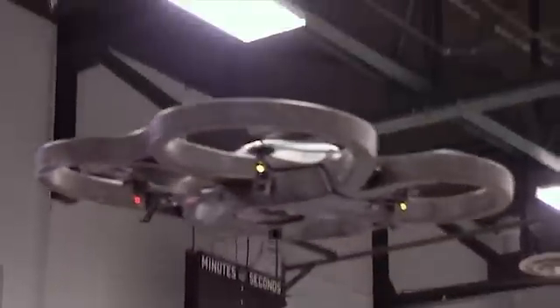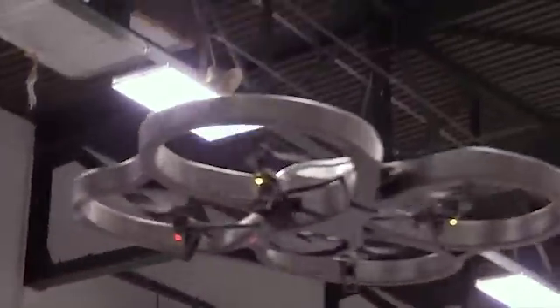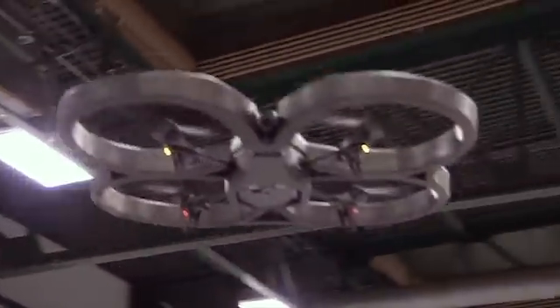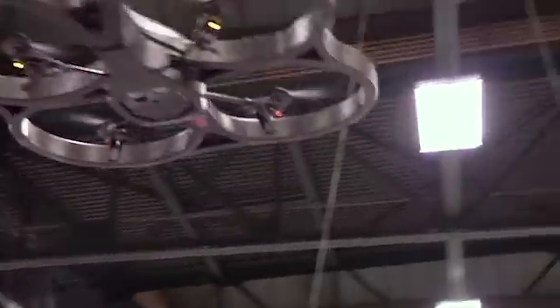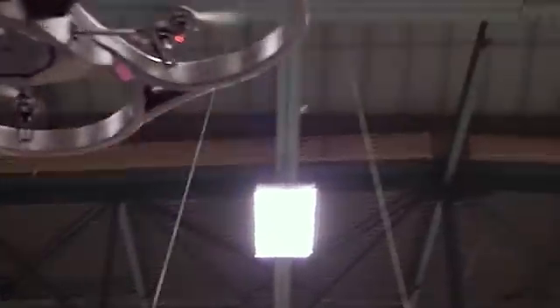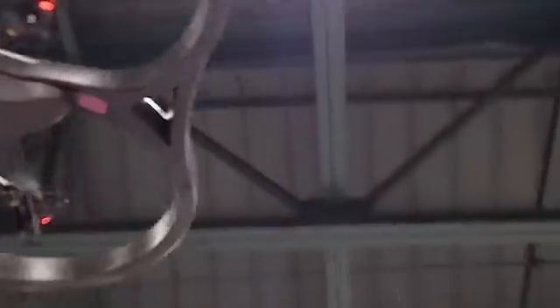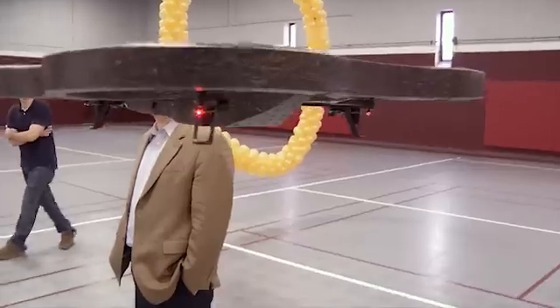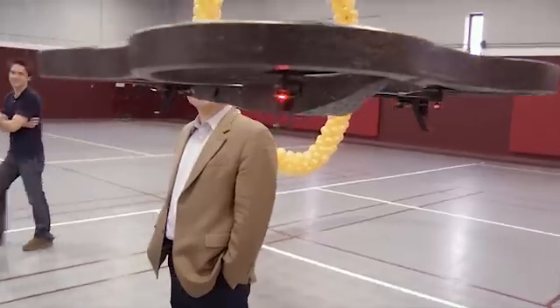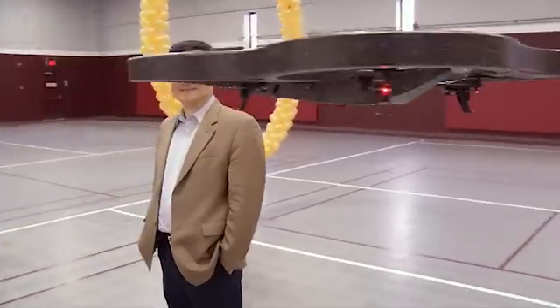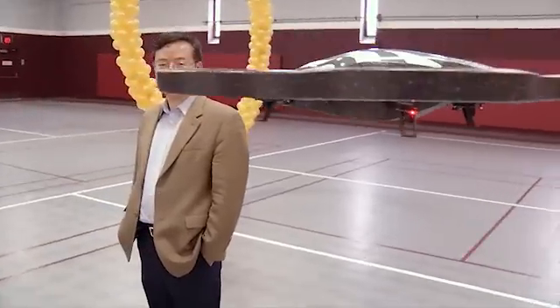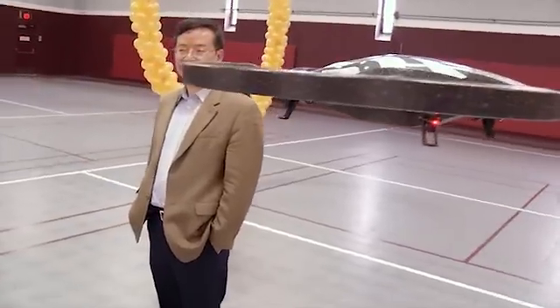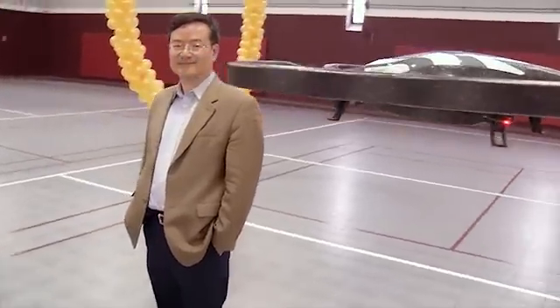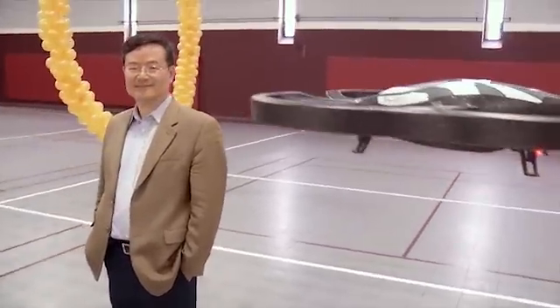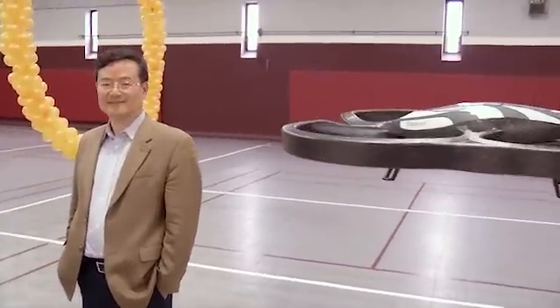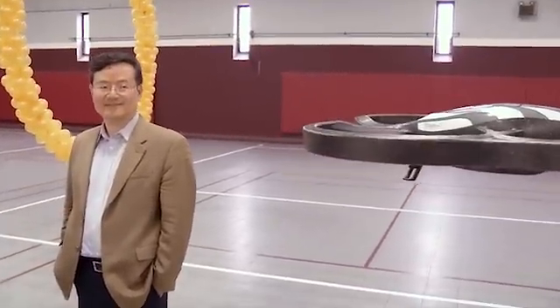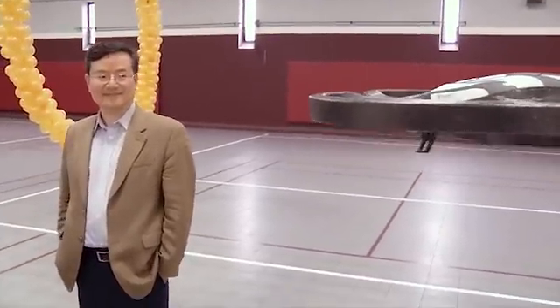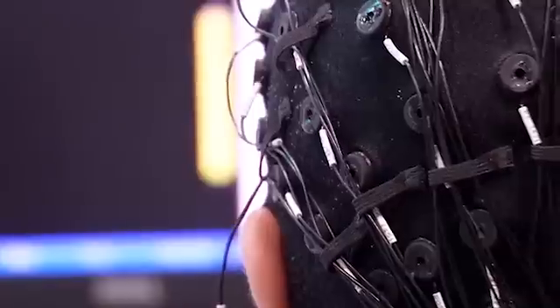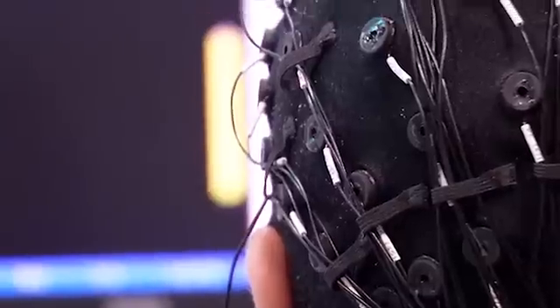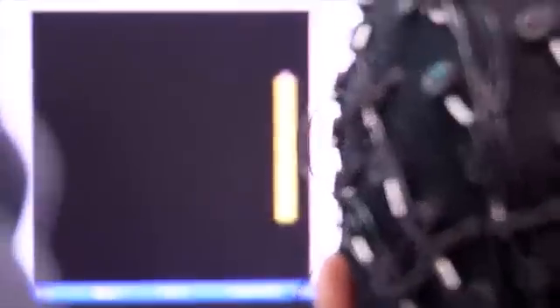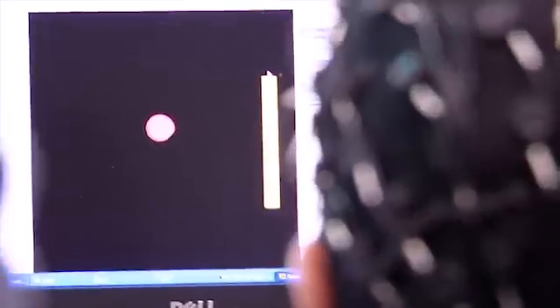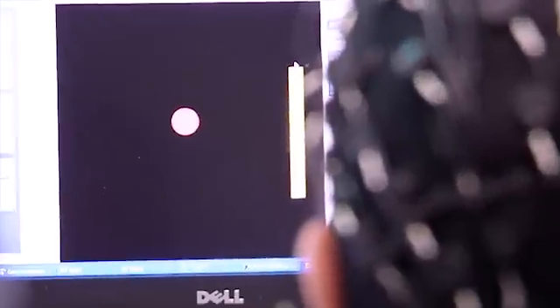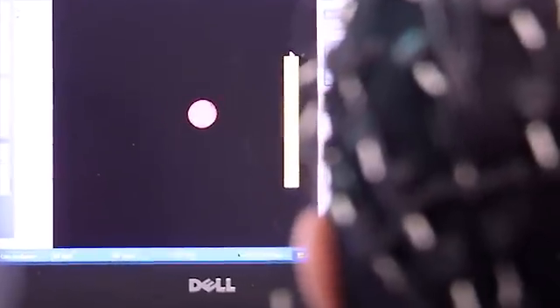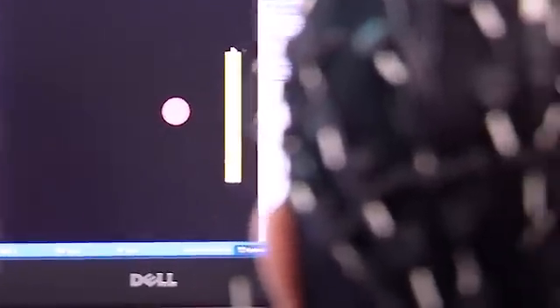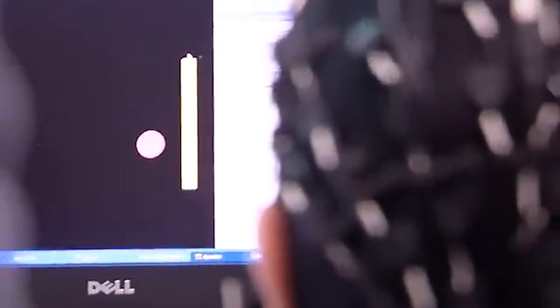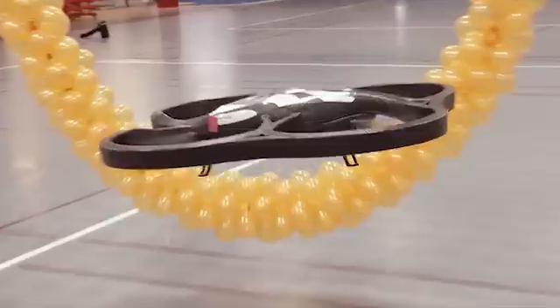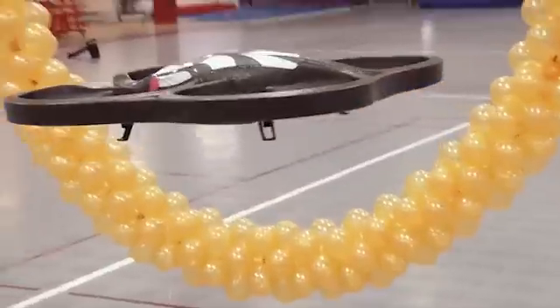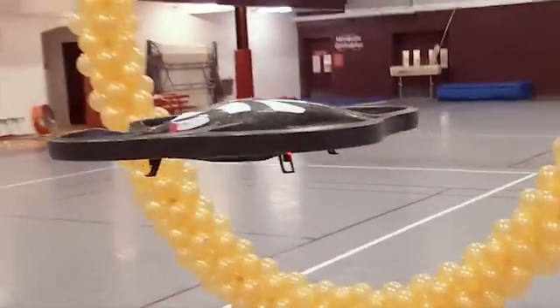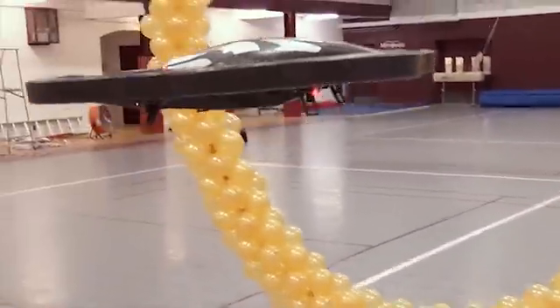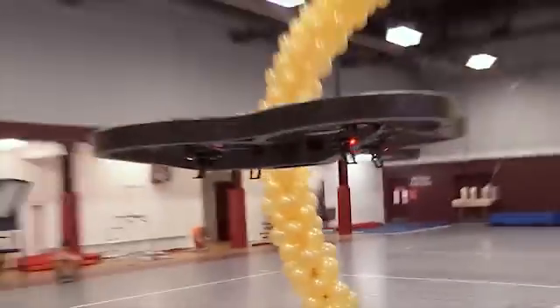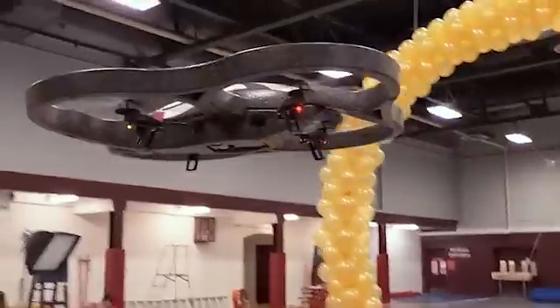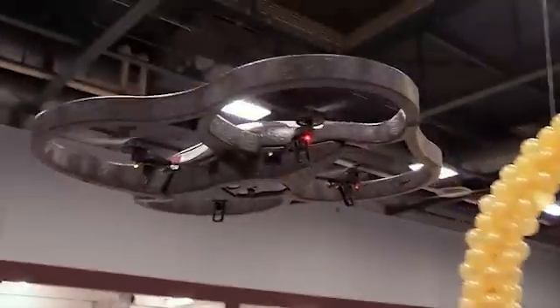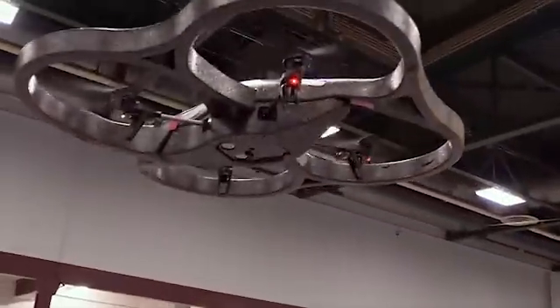With support from the National Science Foundation, biomedical engineer Bin He and his team at the University of Minnesota created this brain-computer interface to help people with disabilities regain the ability to do everyday tasks.